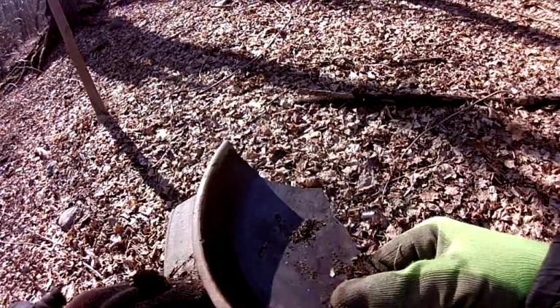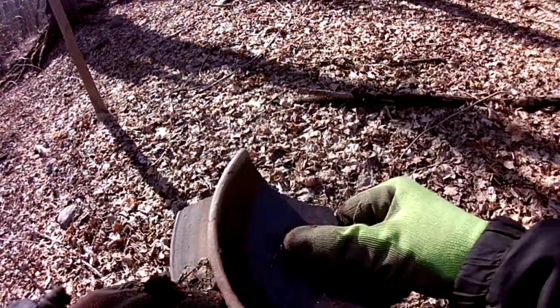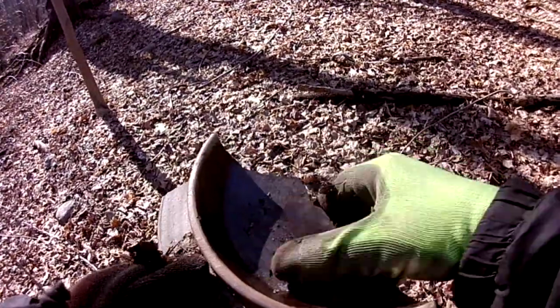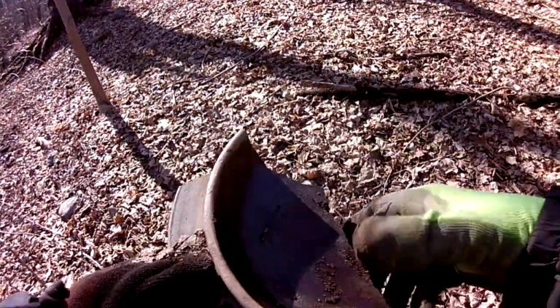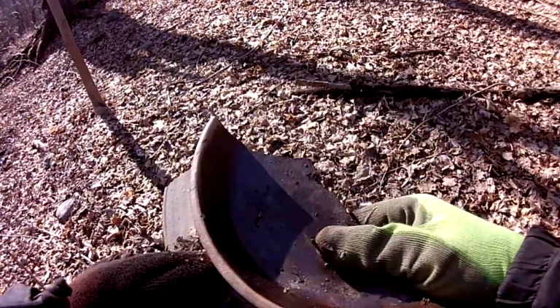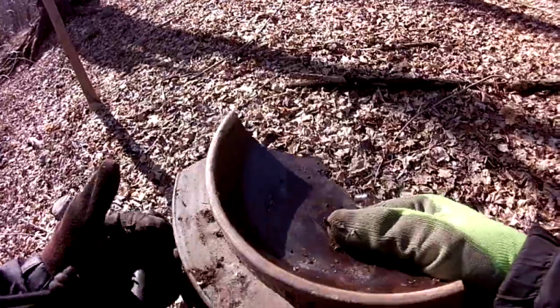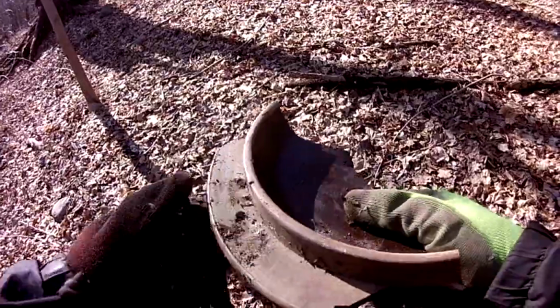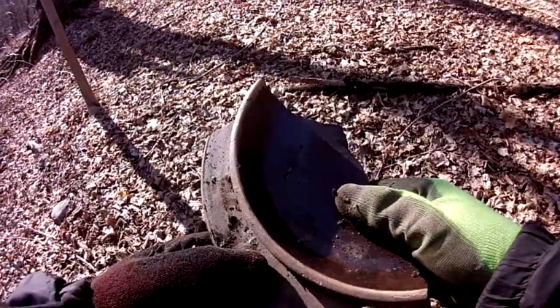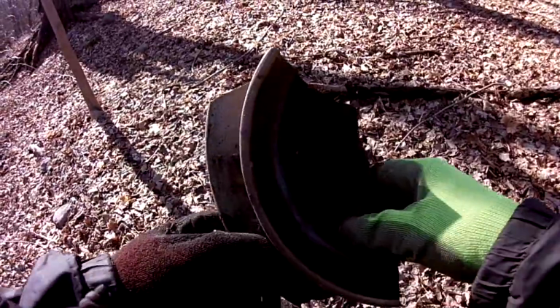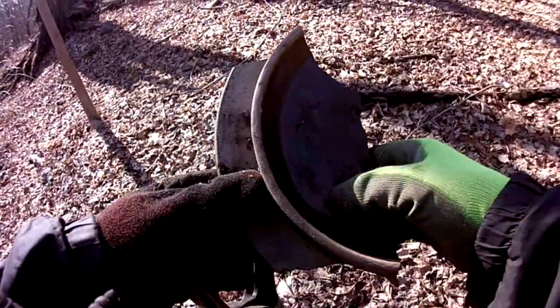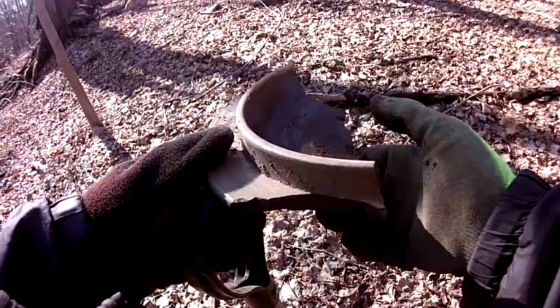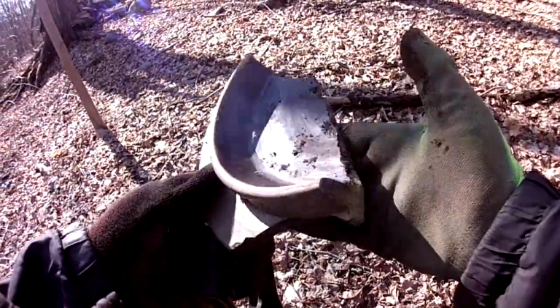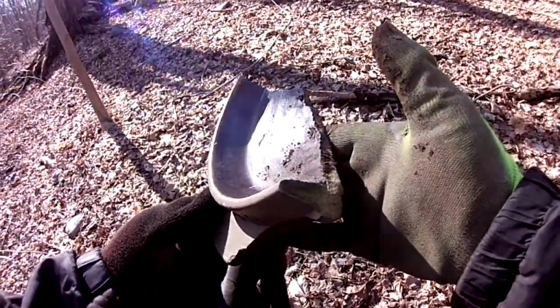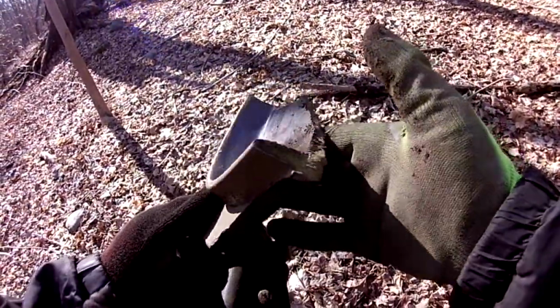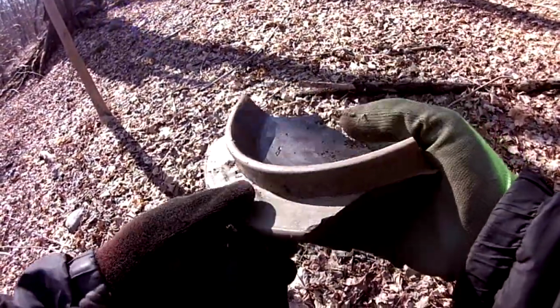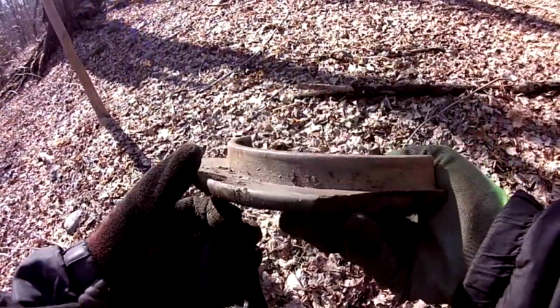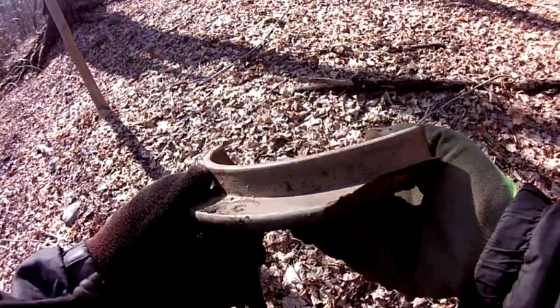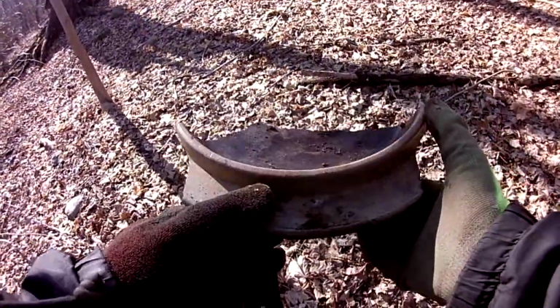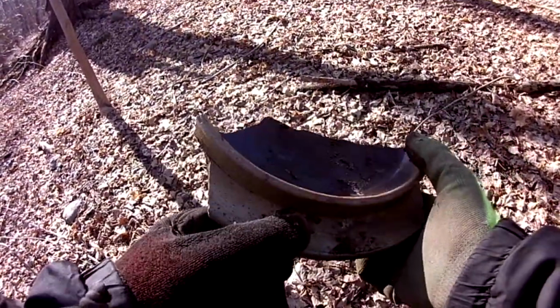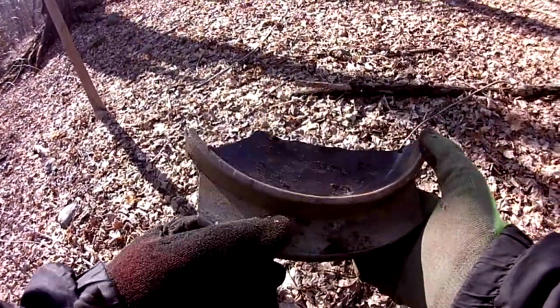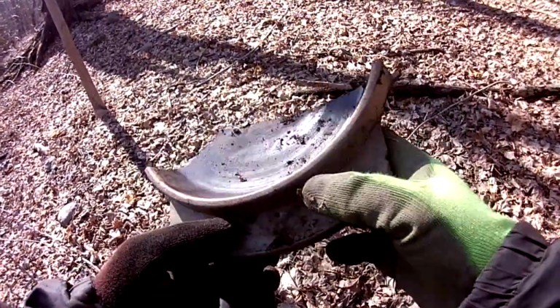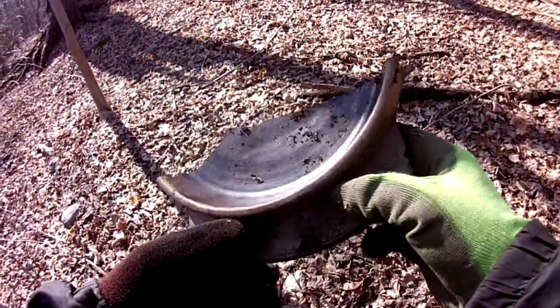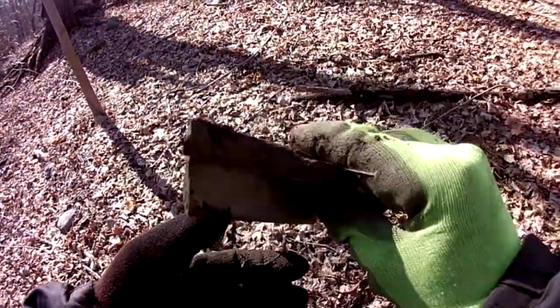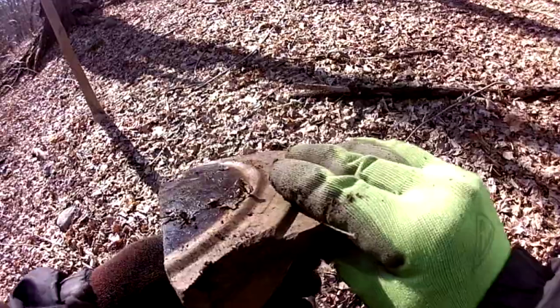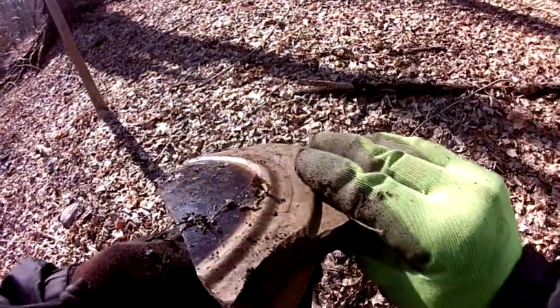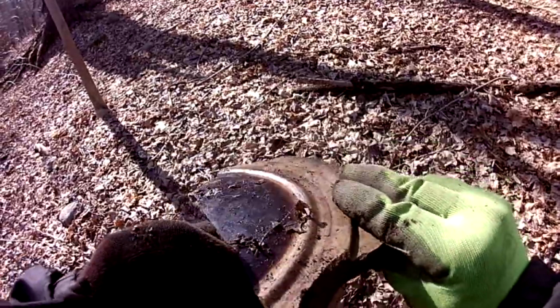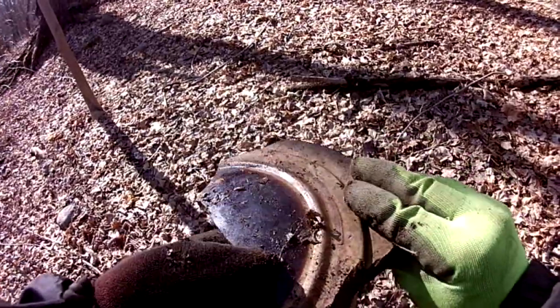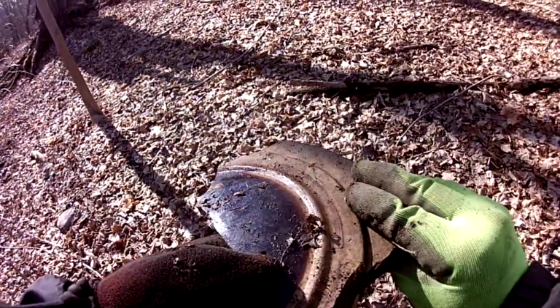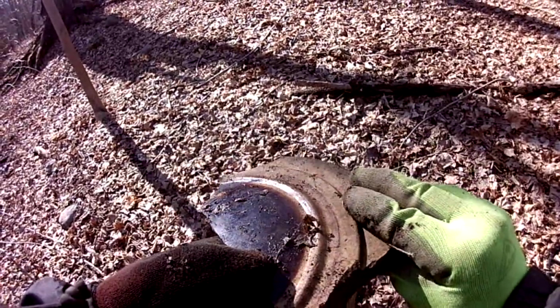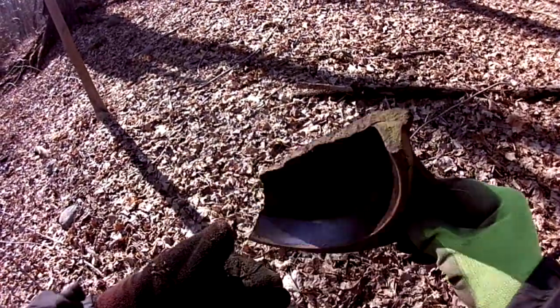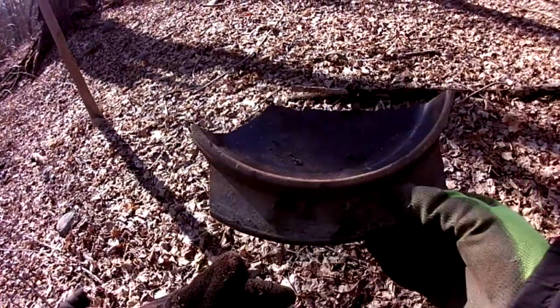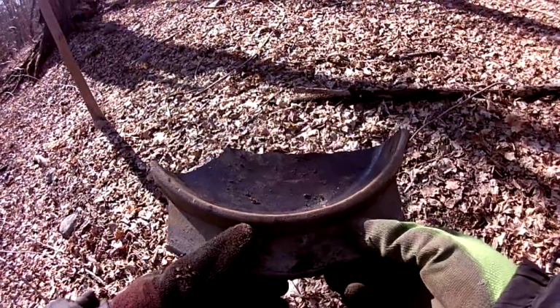Check this out — looks like some old dishware or something. Oh, that's cool.